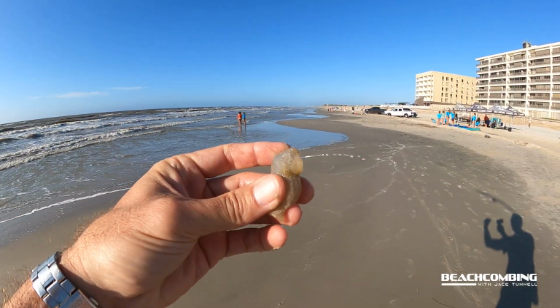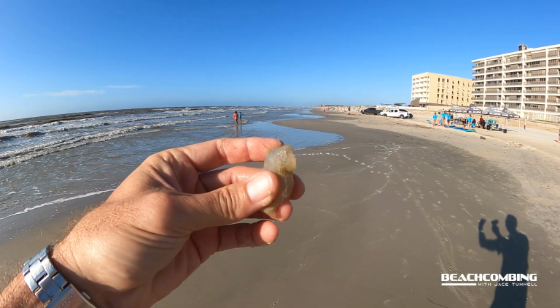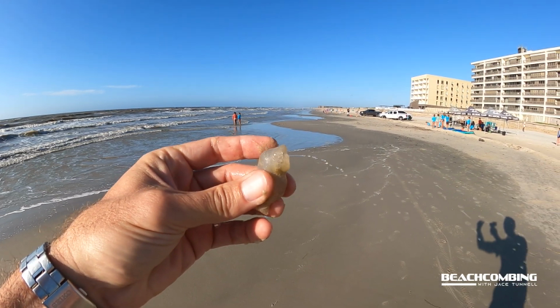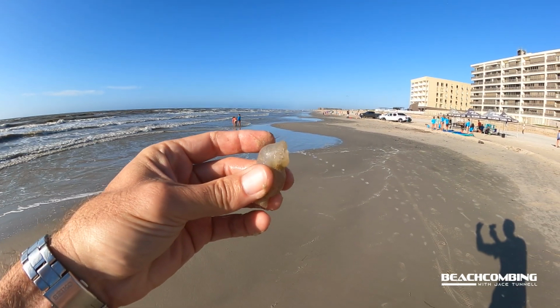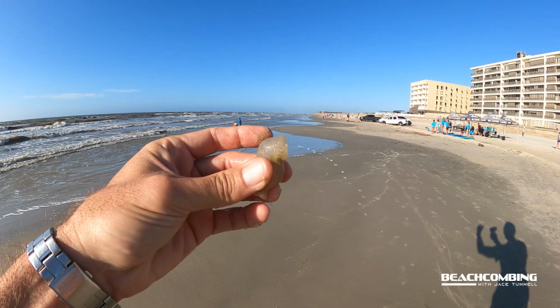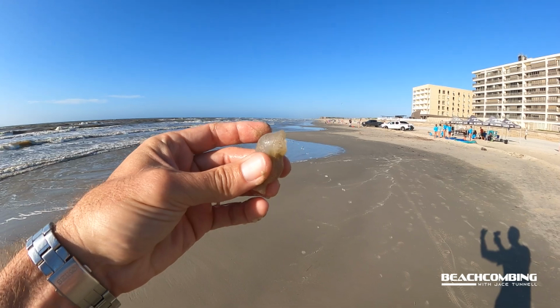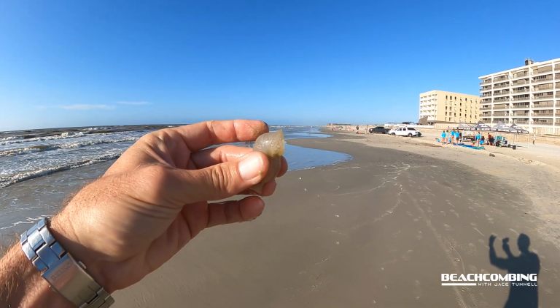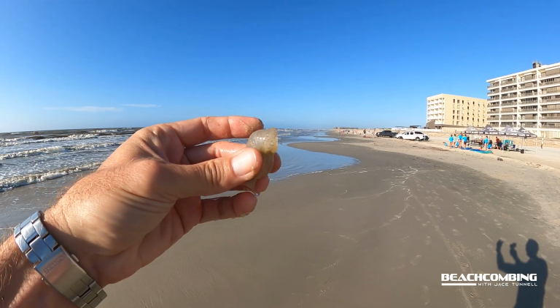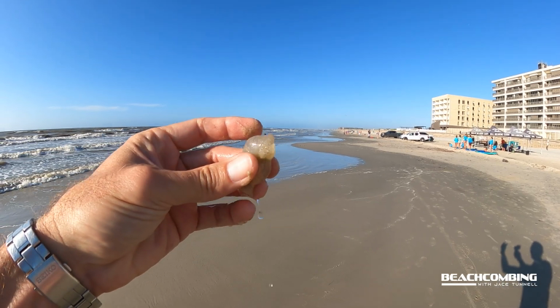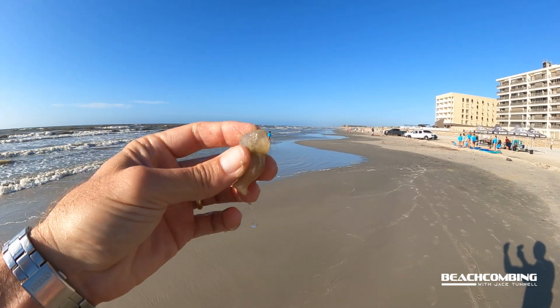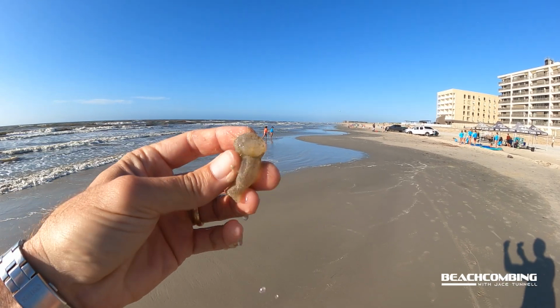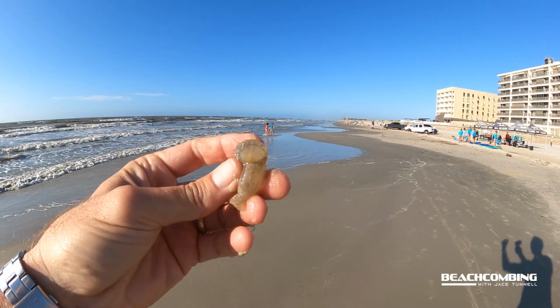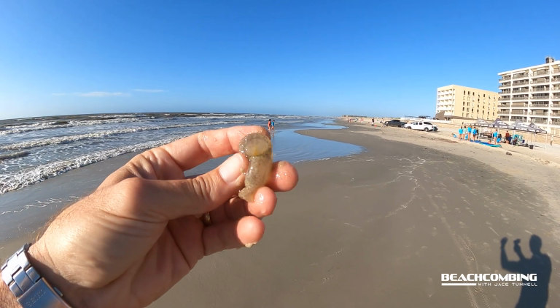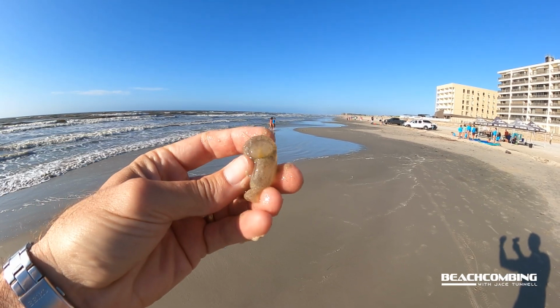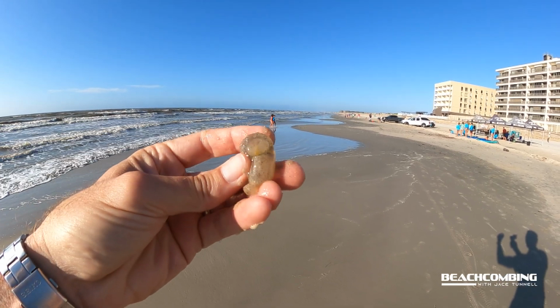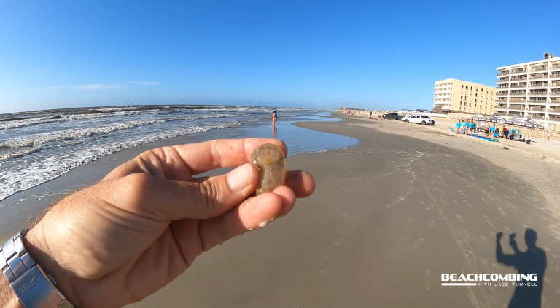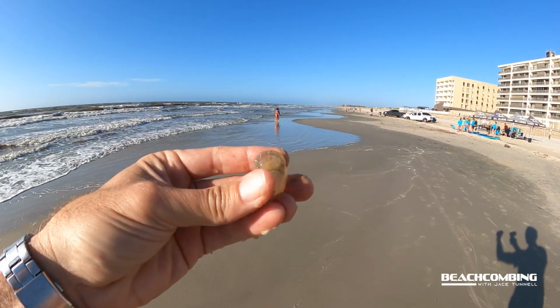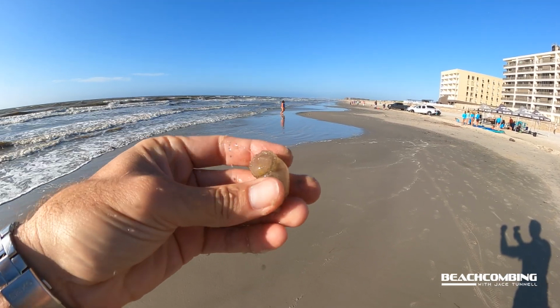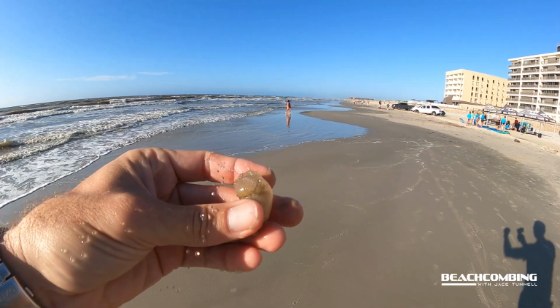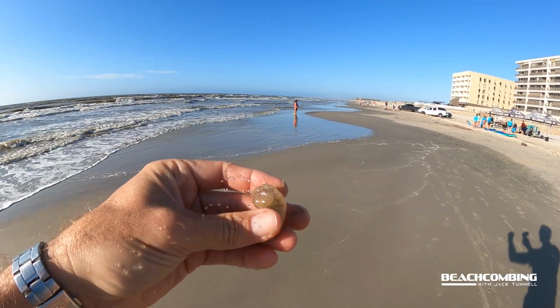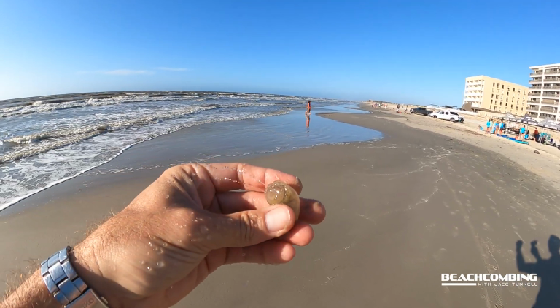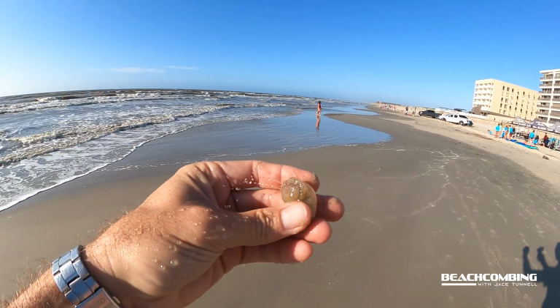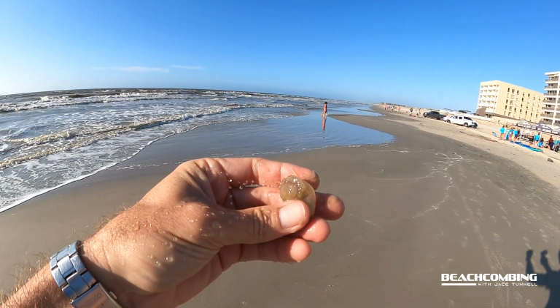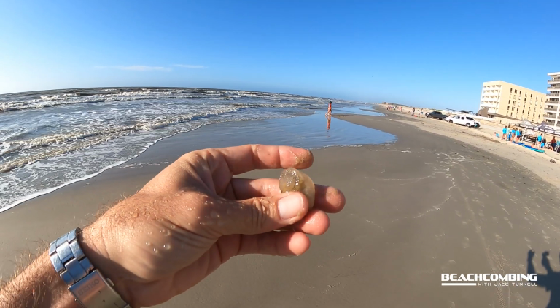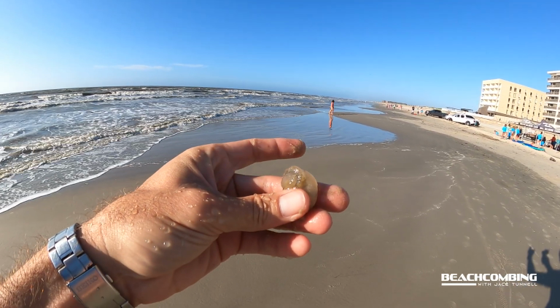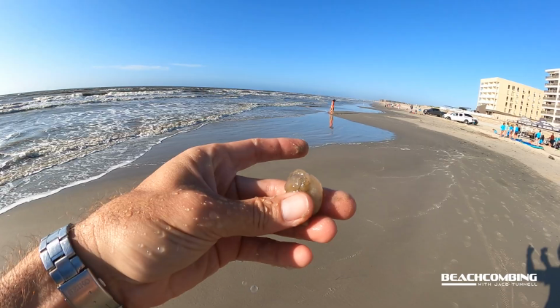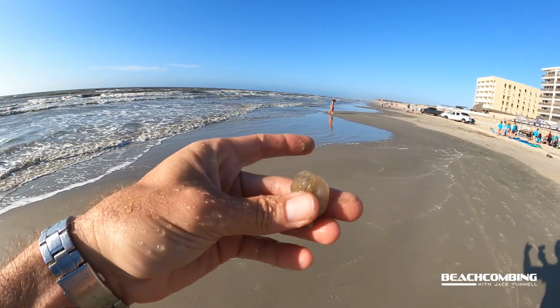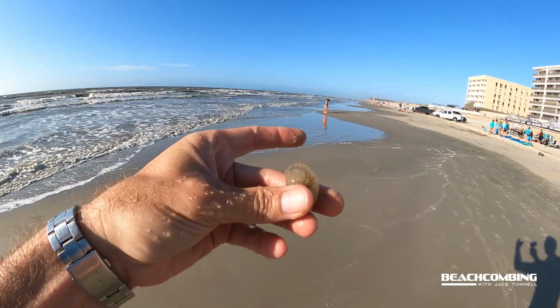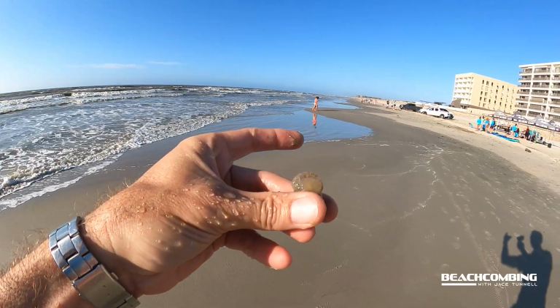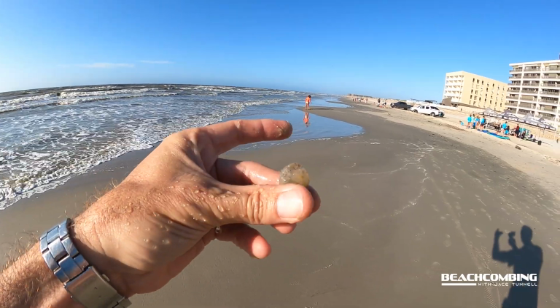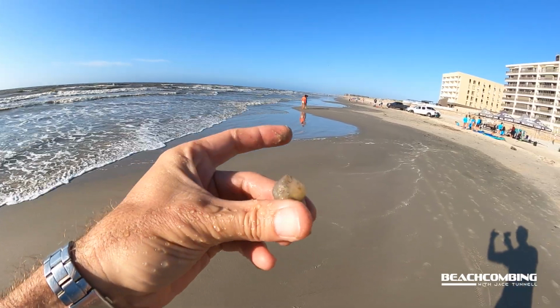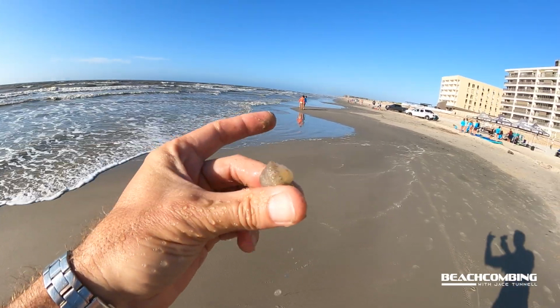It's squirting water out — that's awesome. Look at that. I'm not even squeezing it. It's doing that on its own.